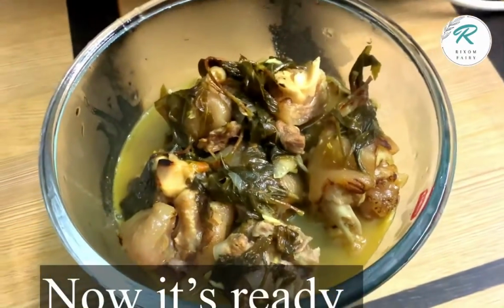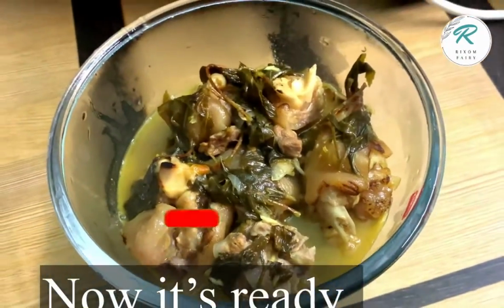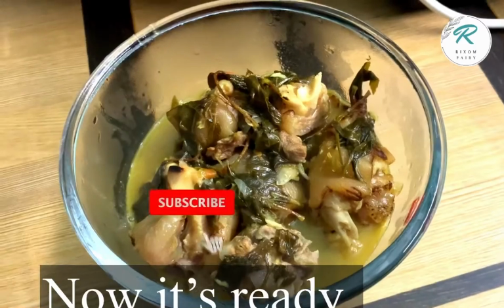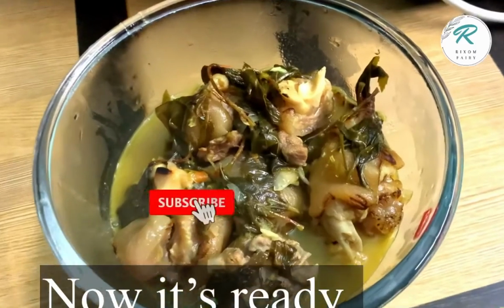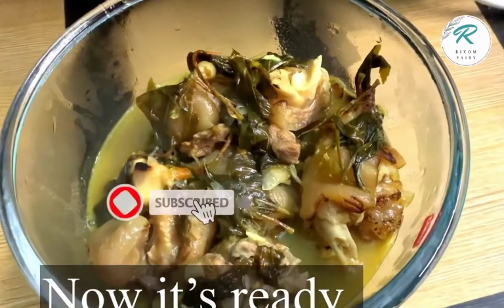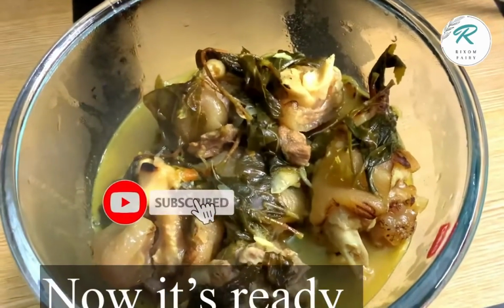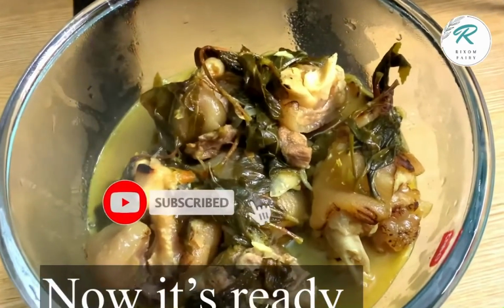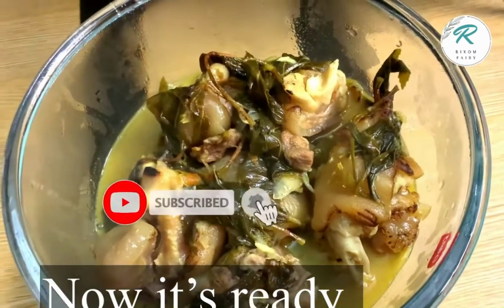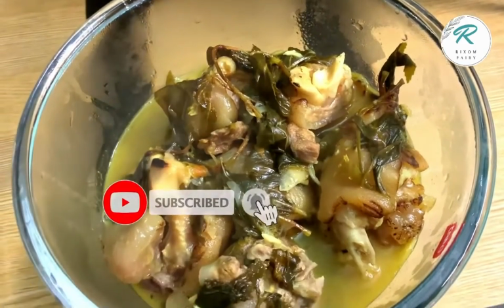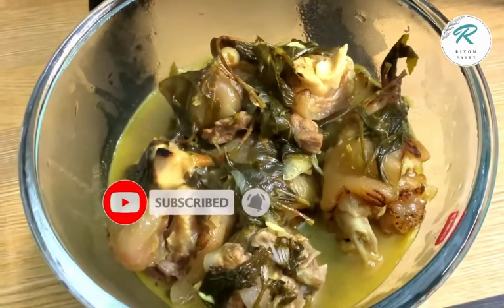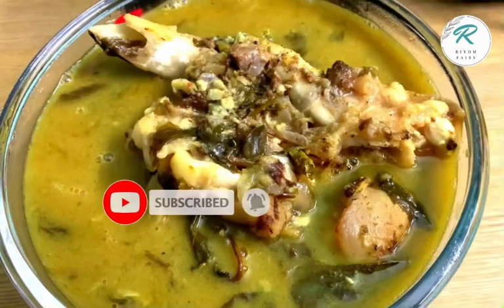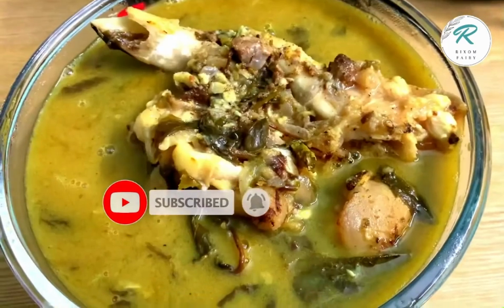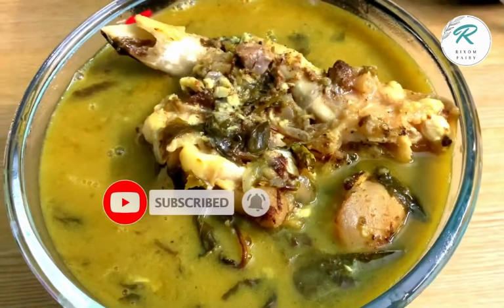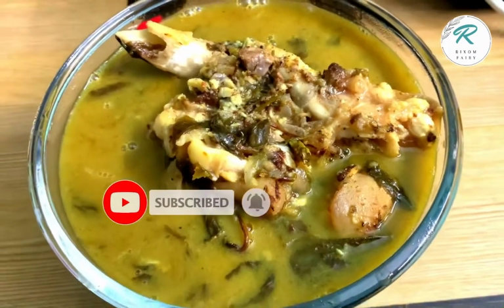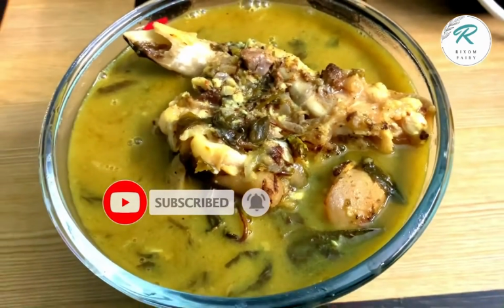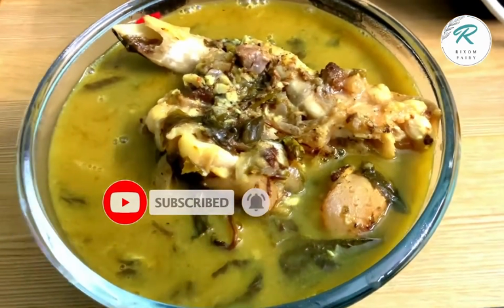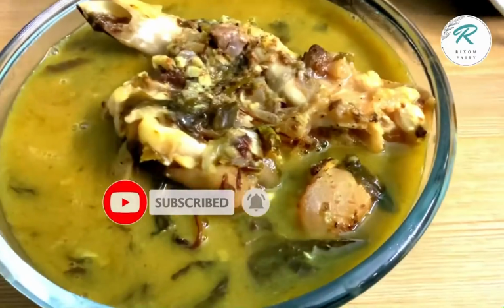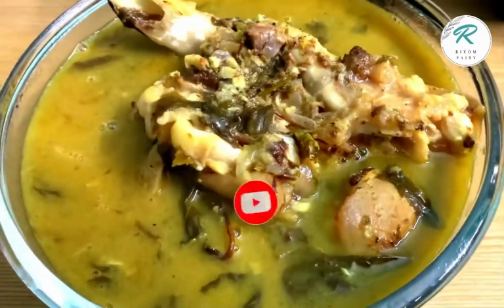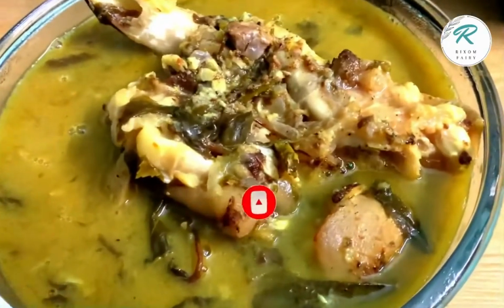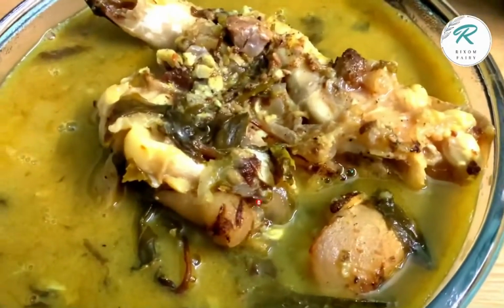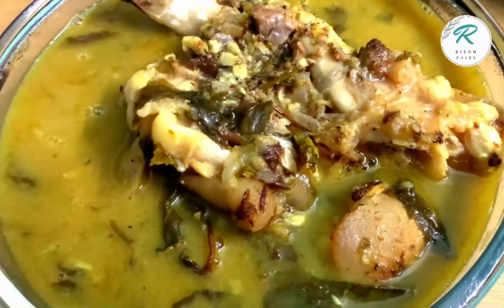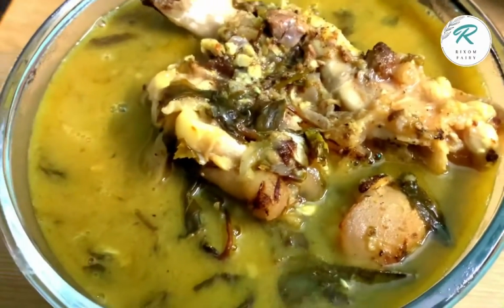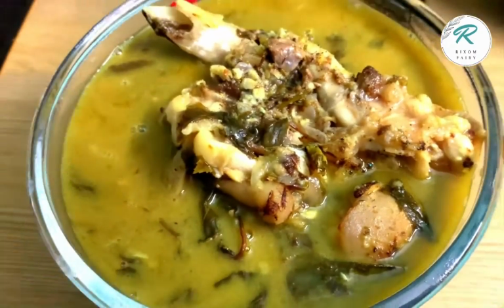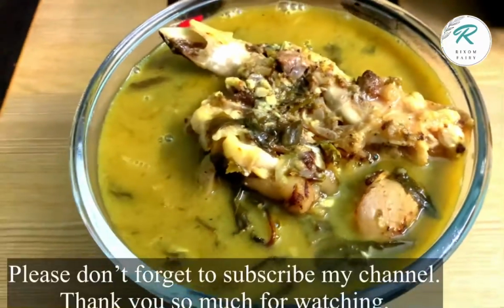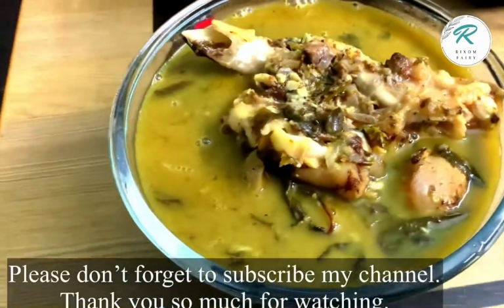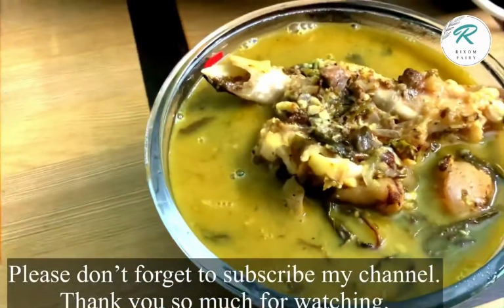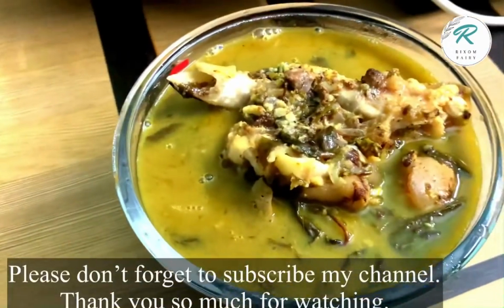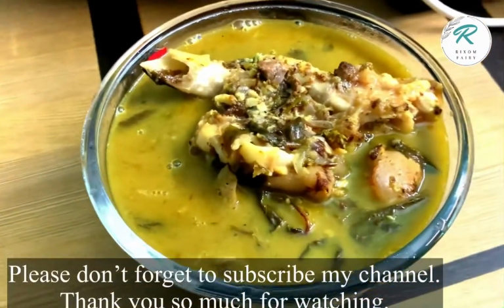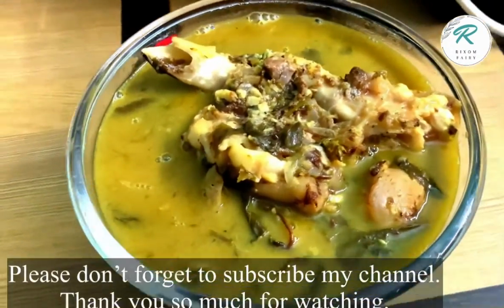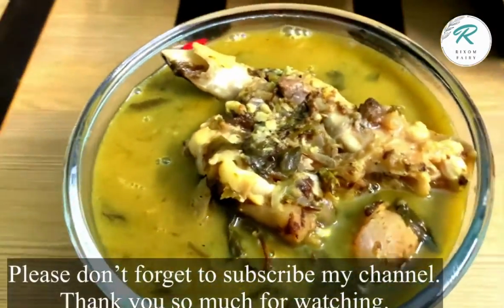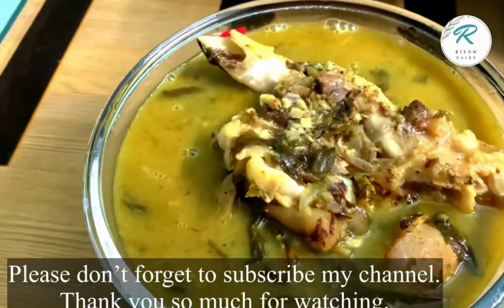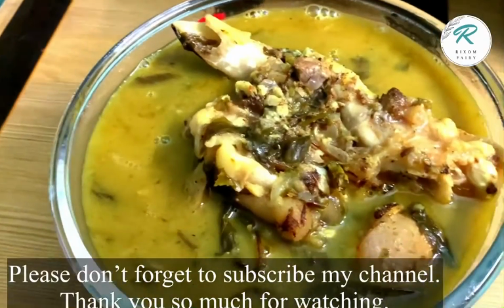So friends, if you want to watch my video, please like, comment, and subscribe. Comment for Boots to Korea. Thank you so much.